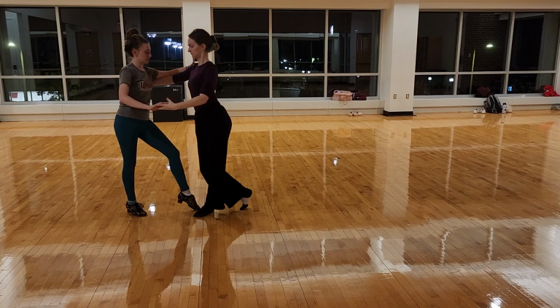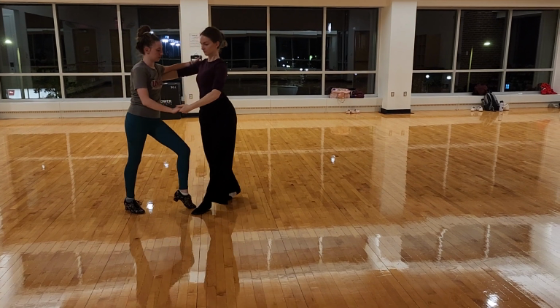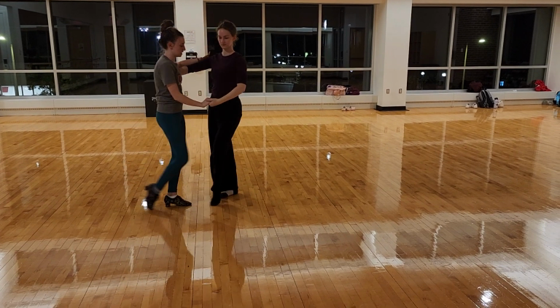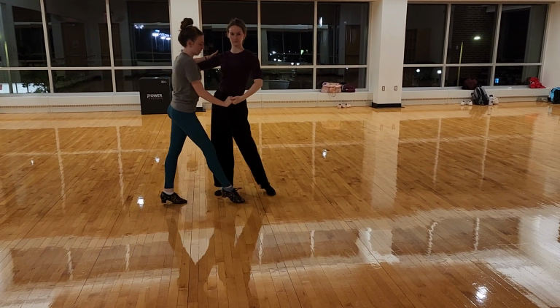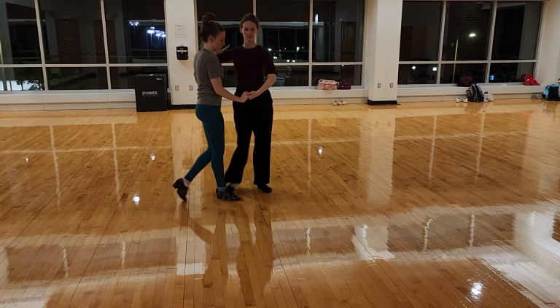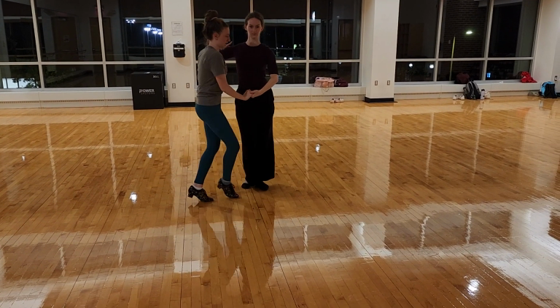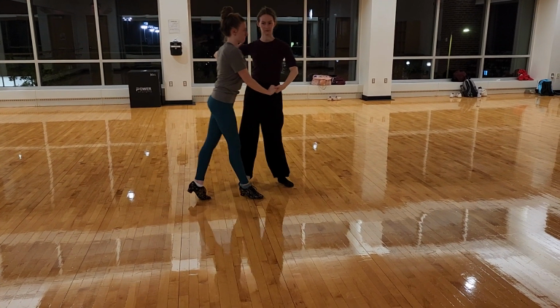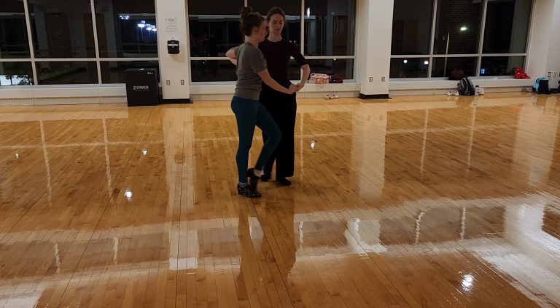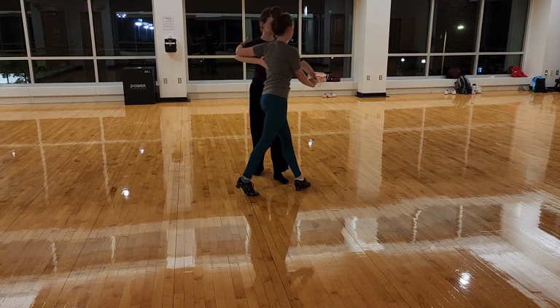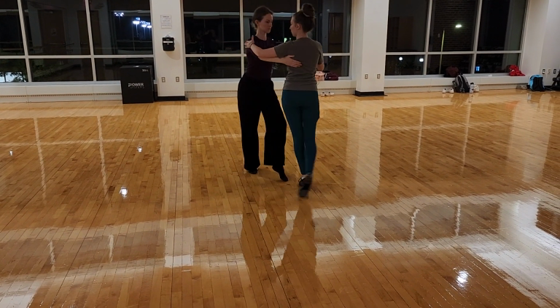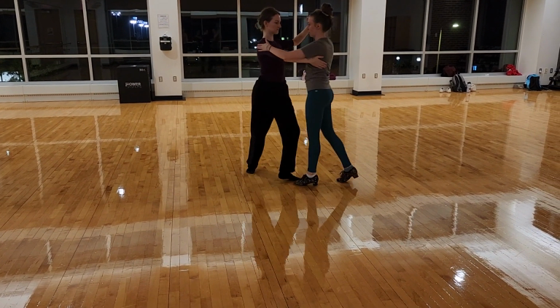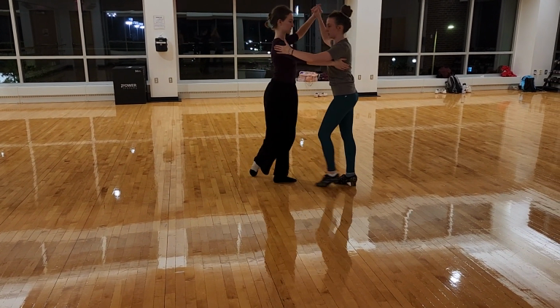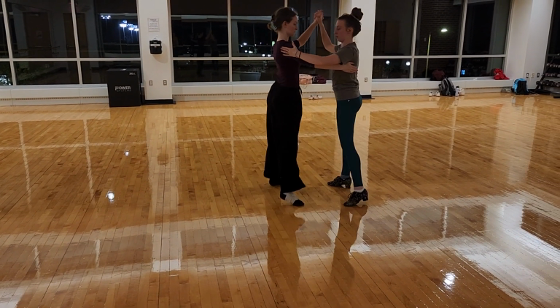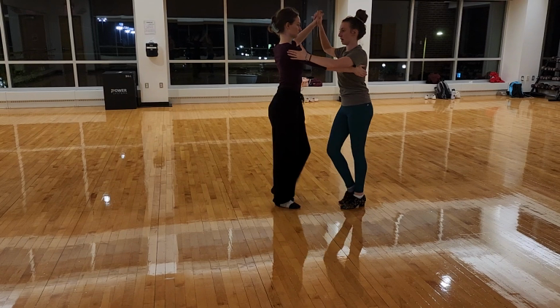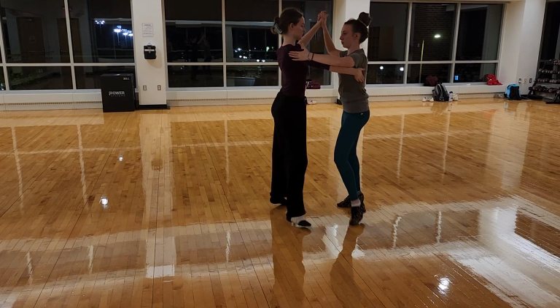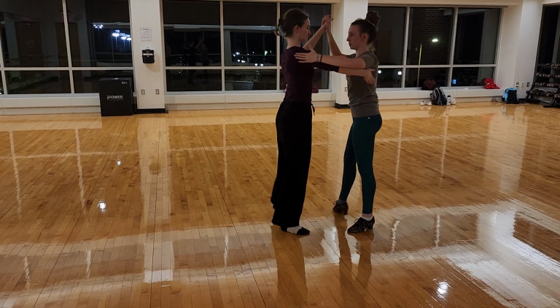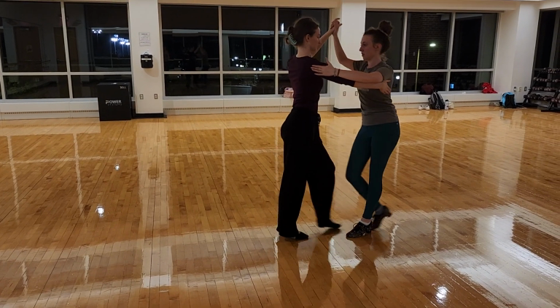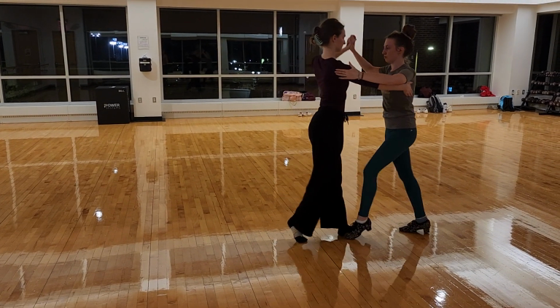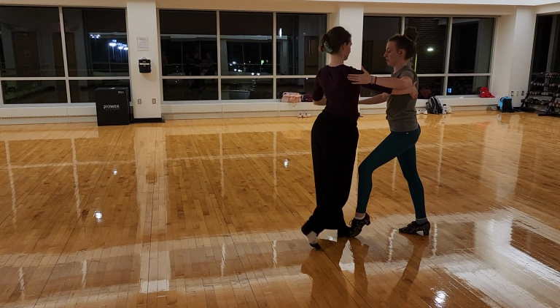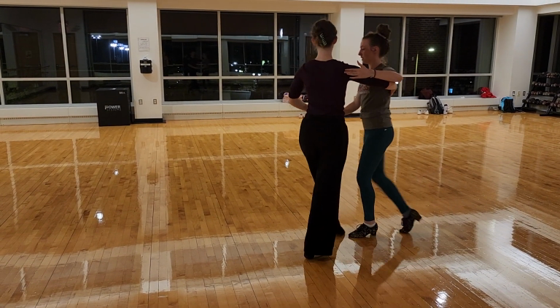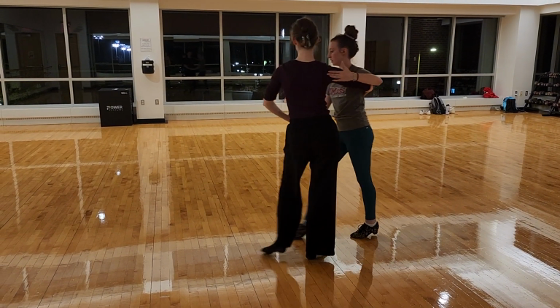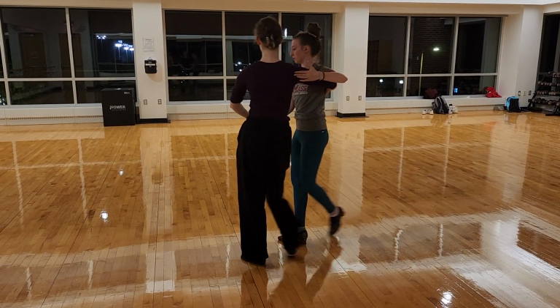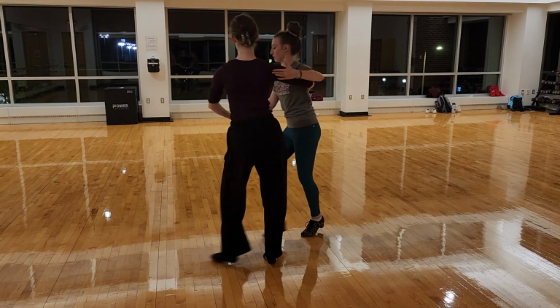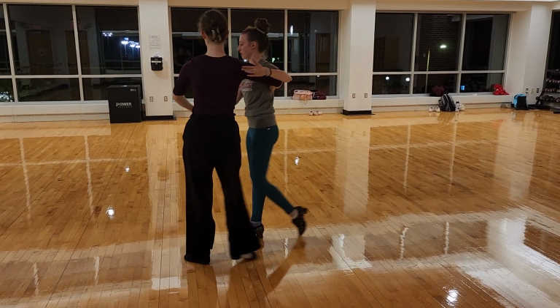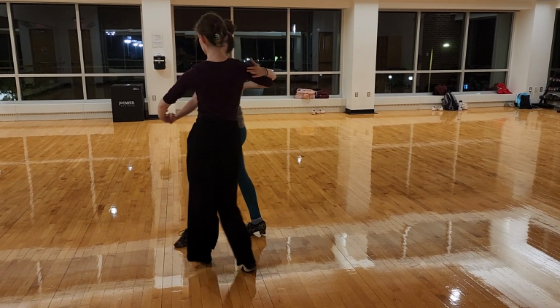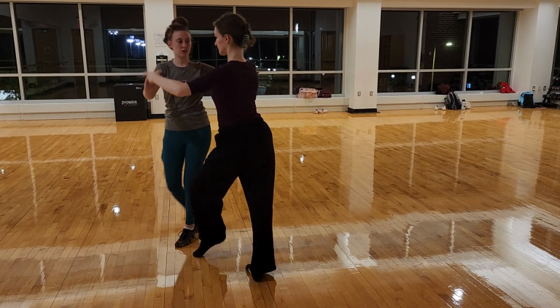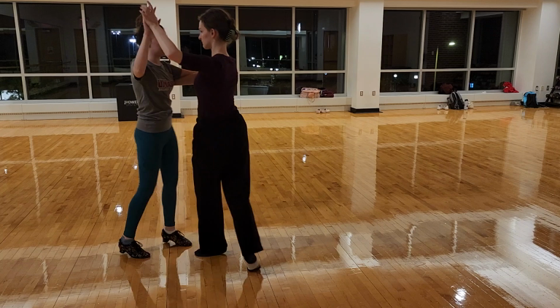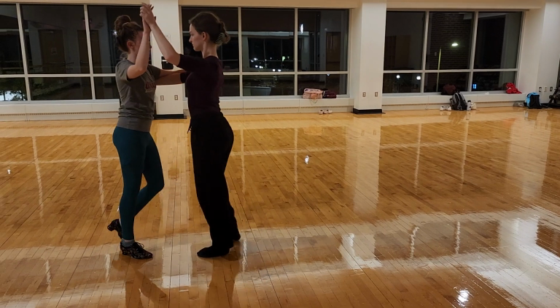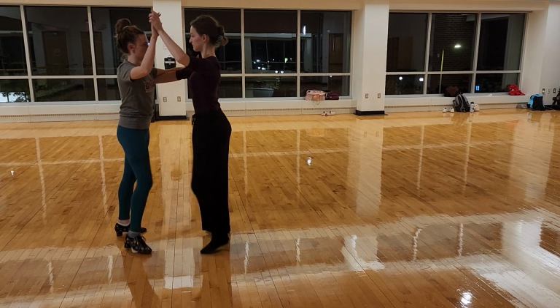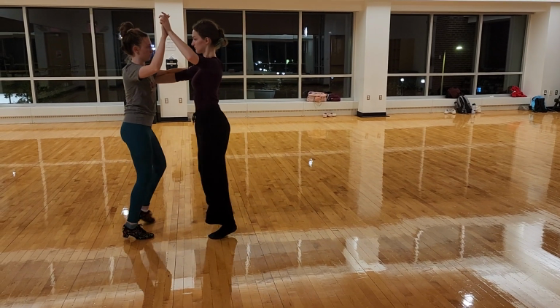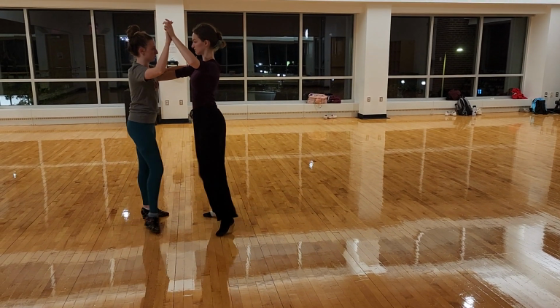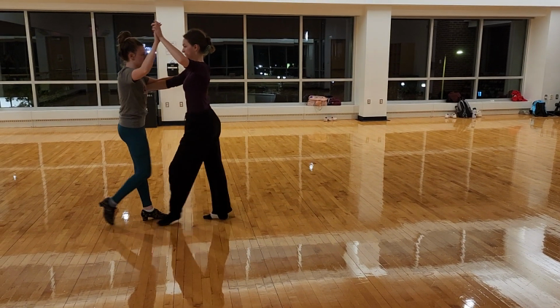2, 3, 4 and 1, 2, 3, 4 and 1. Let's do it again. 2, 3, 4 and 1, 2, 3, 4 and 1. Let's do it under our turn.